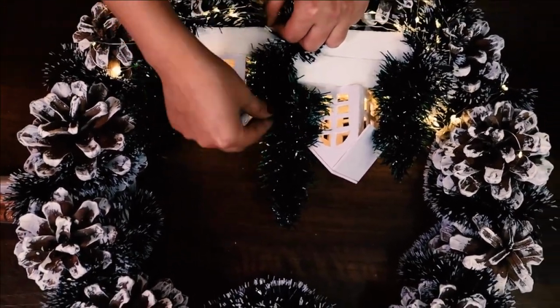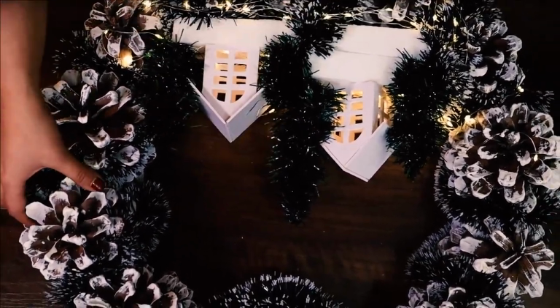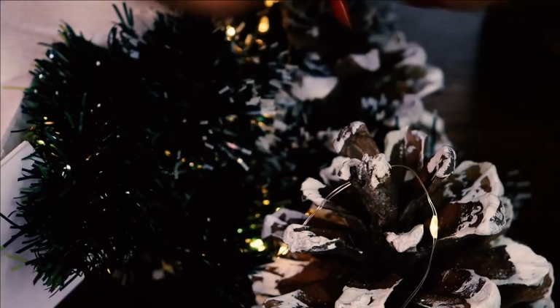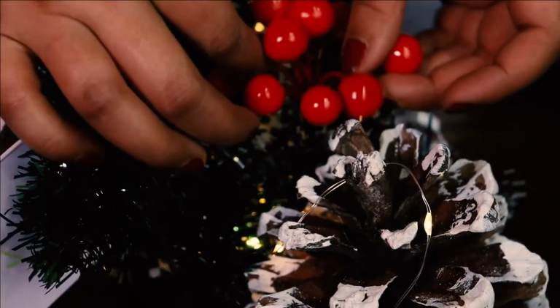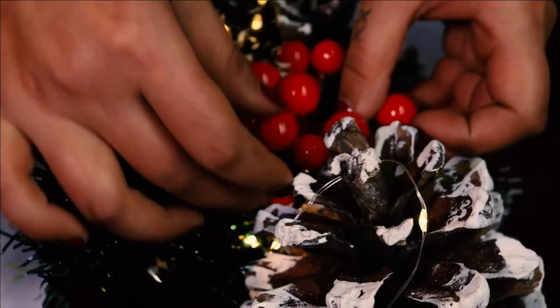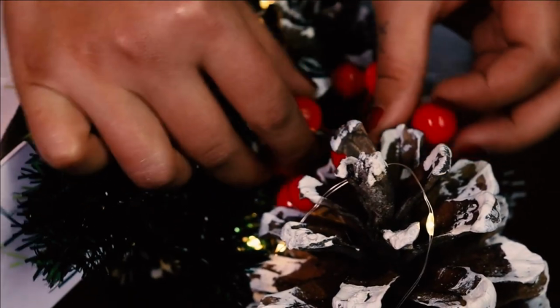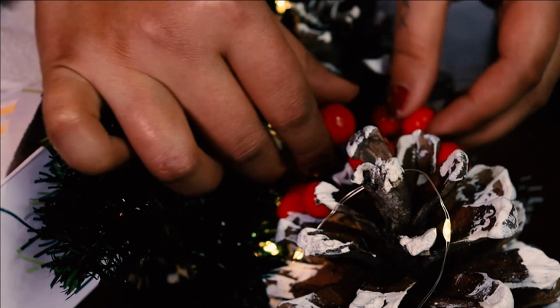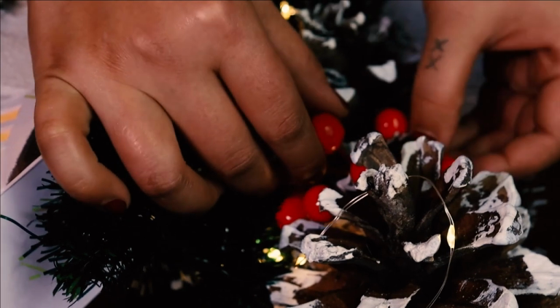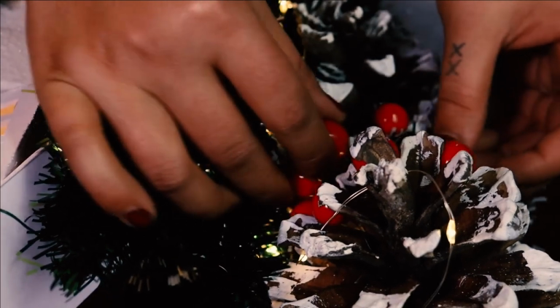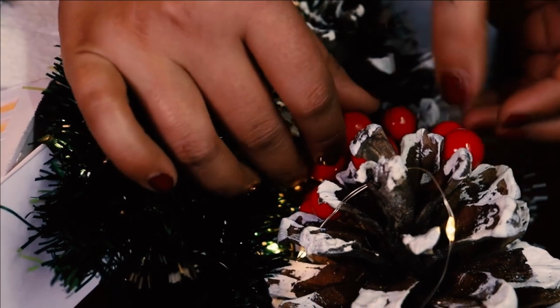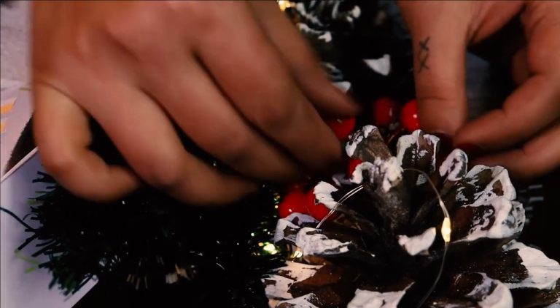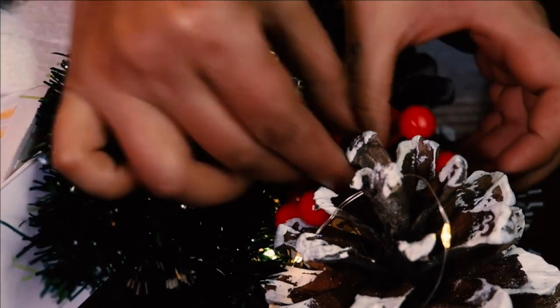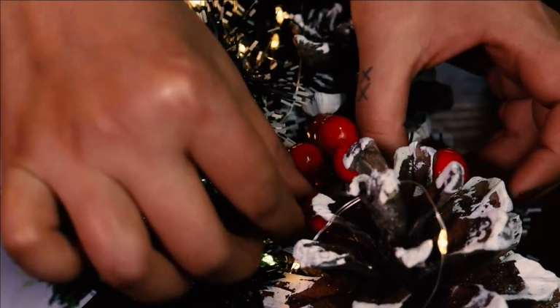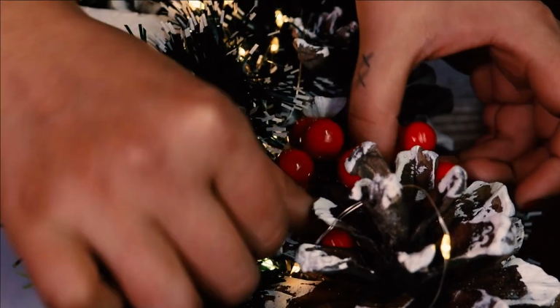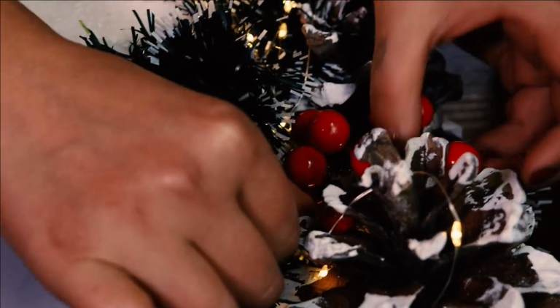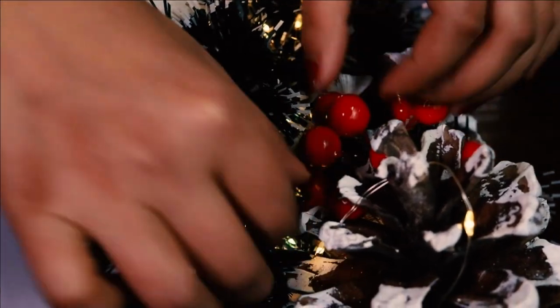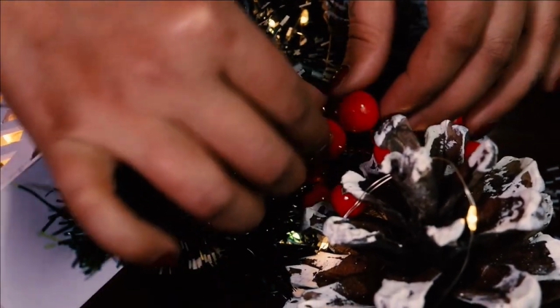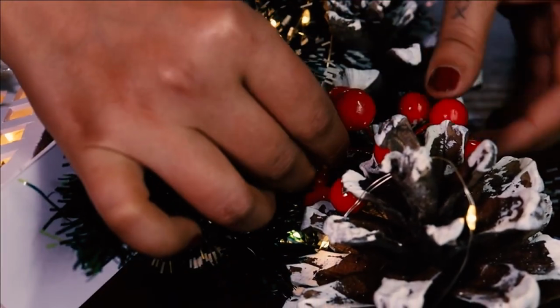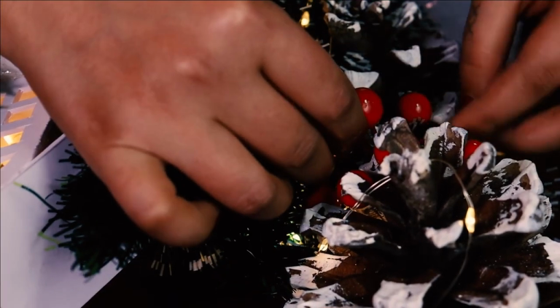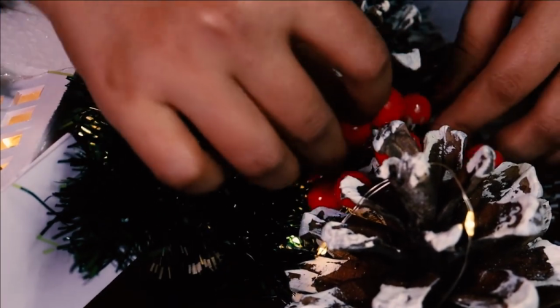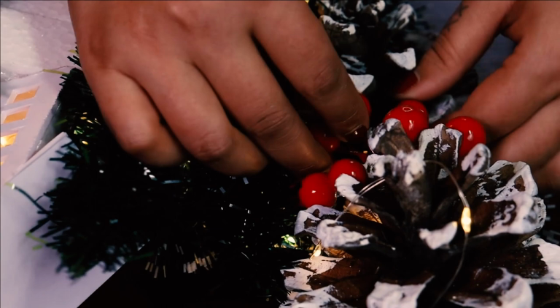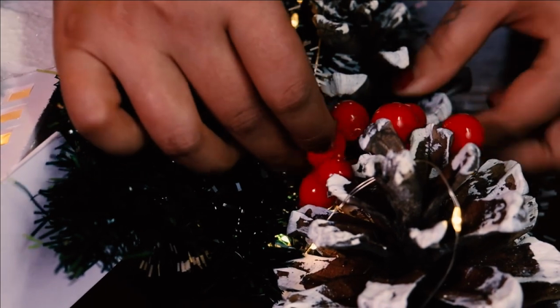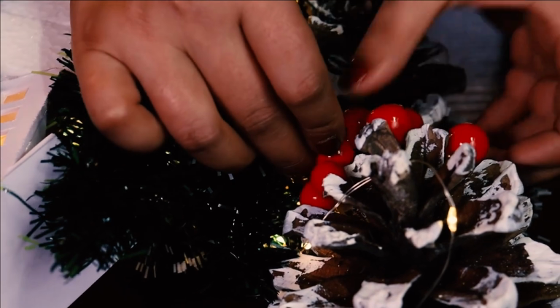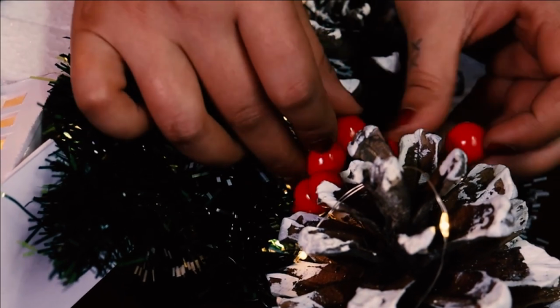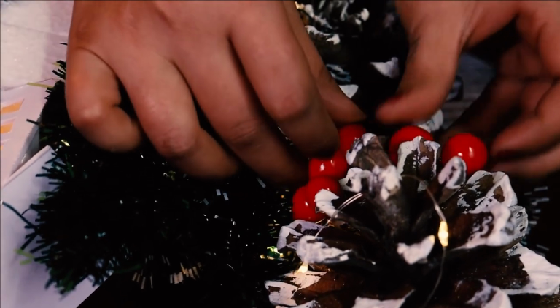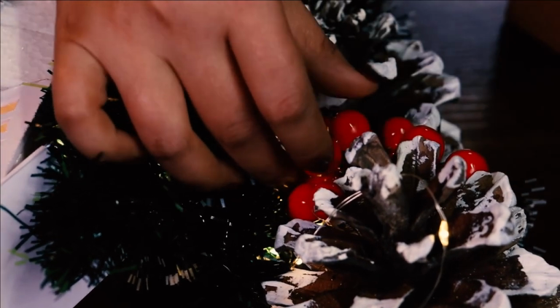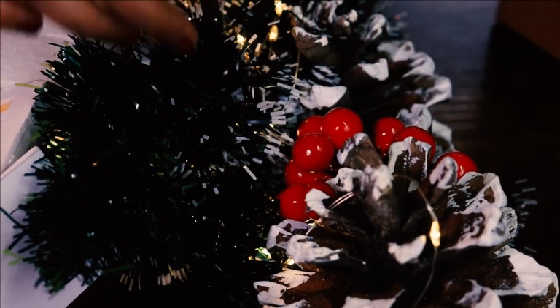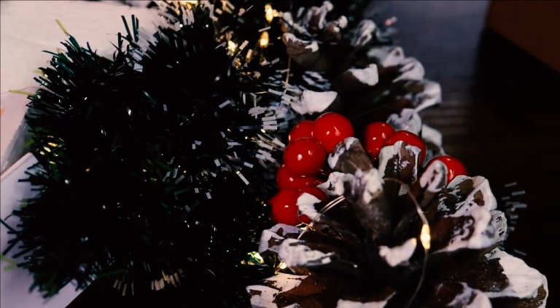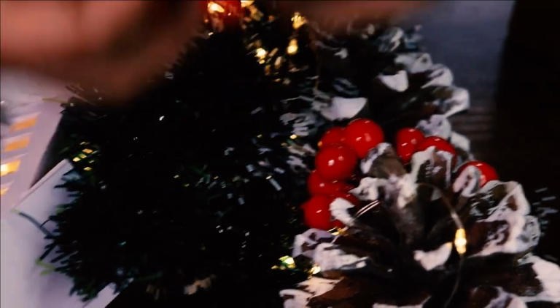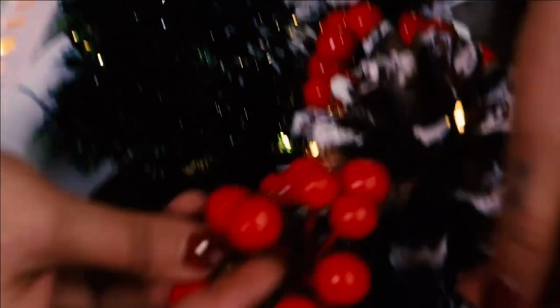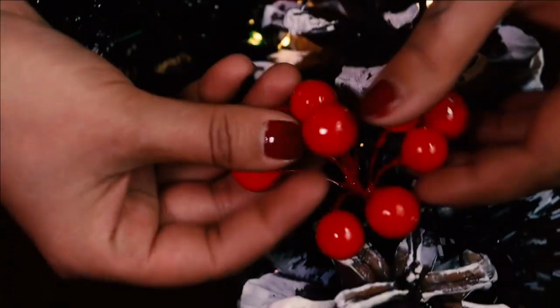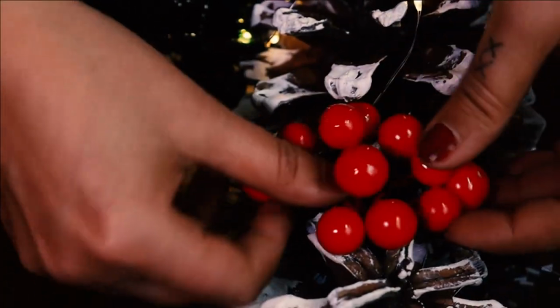Now add berries for some color contrast. These red berries will look great with this green and white color combination and really ooze the Christmas vibe.